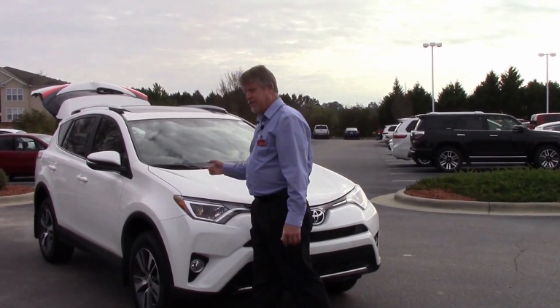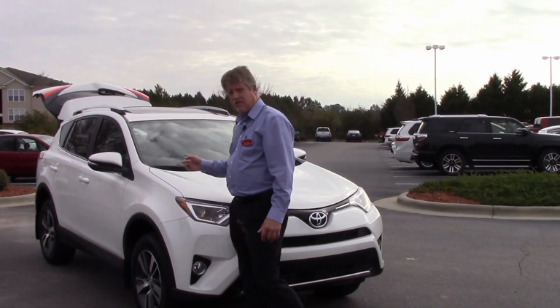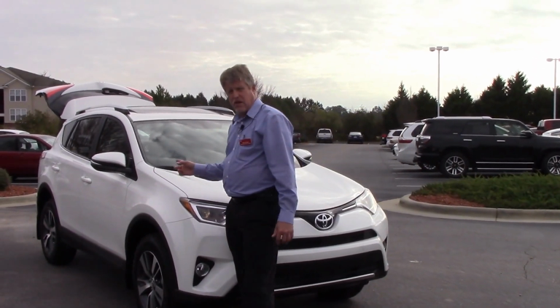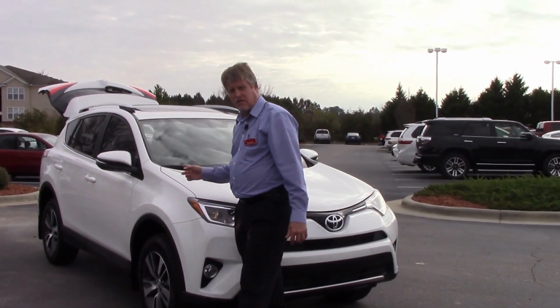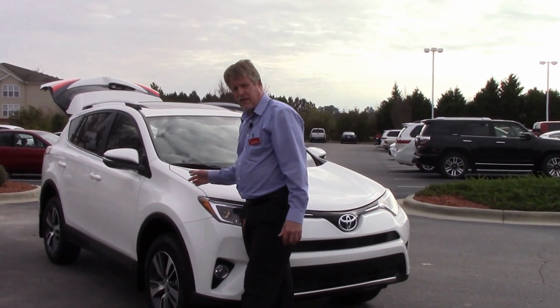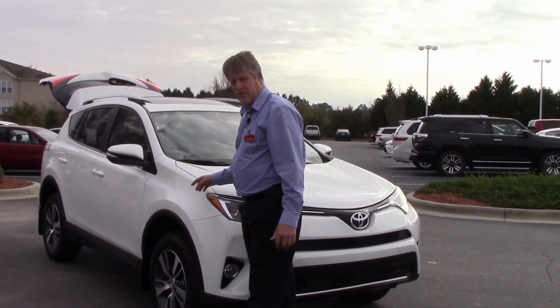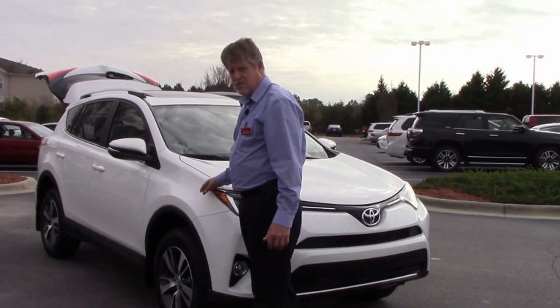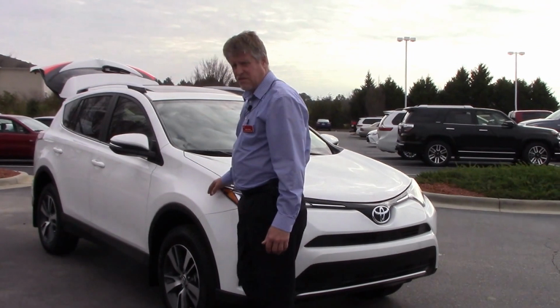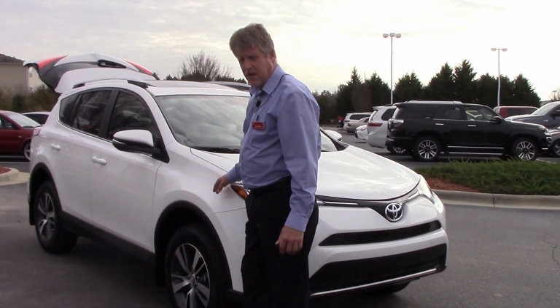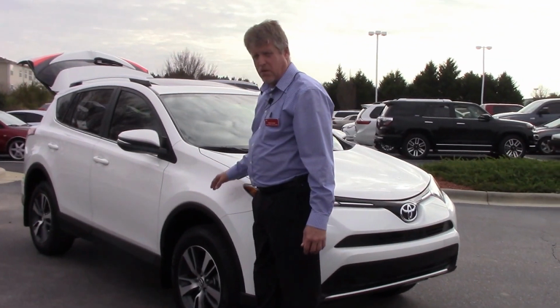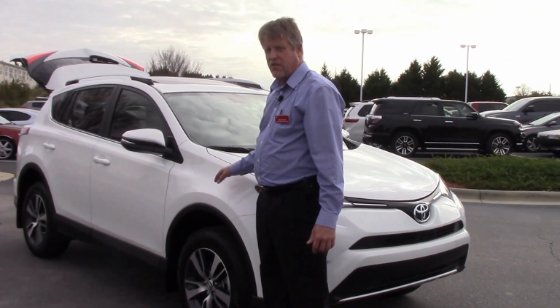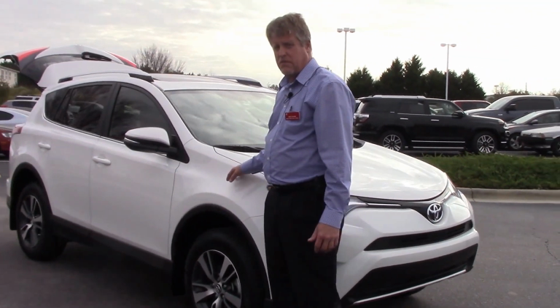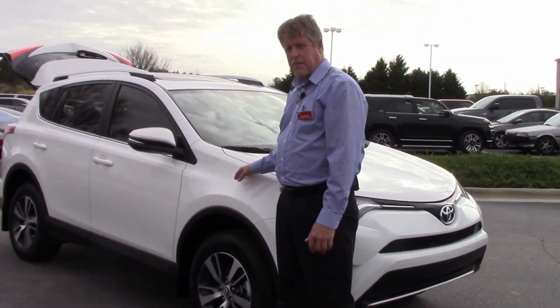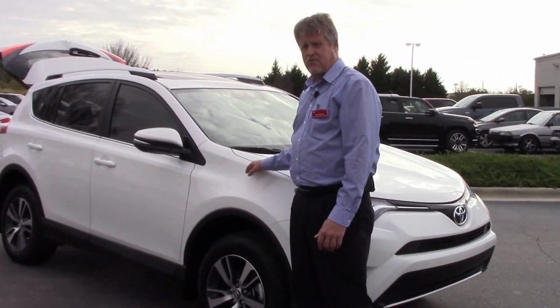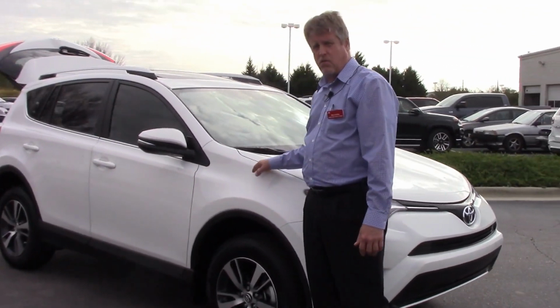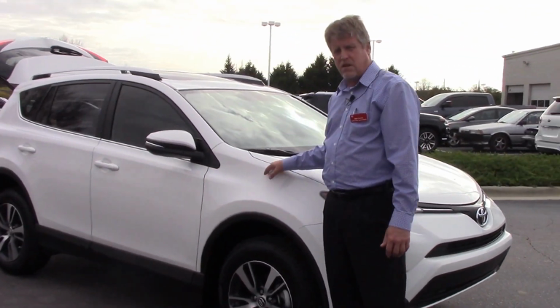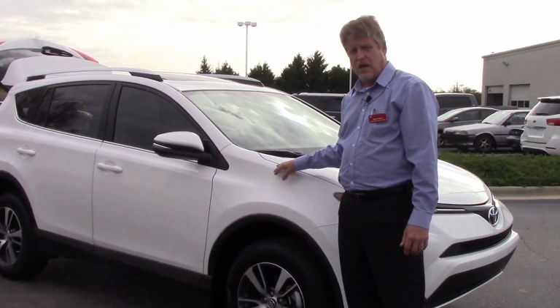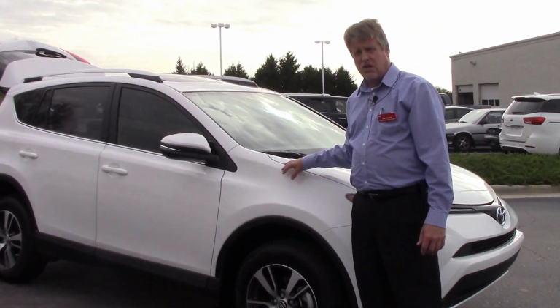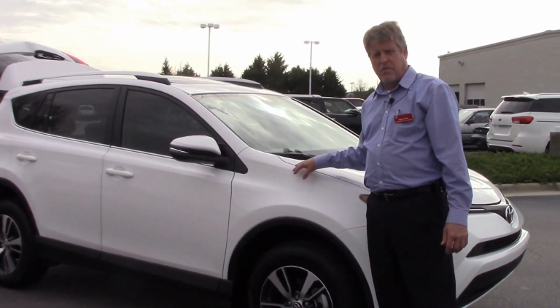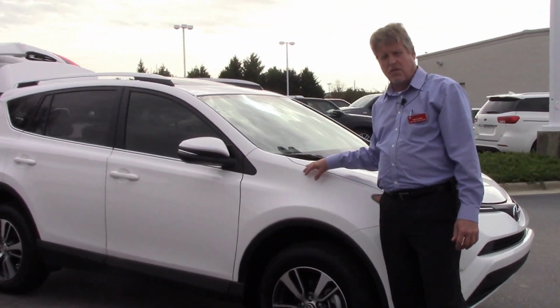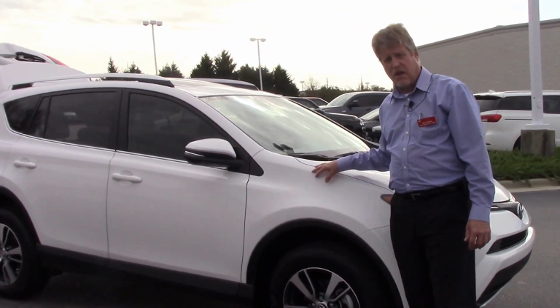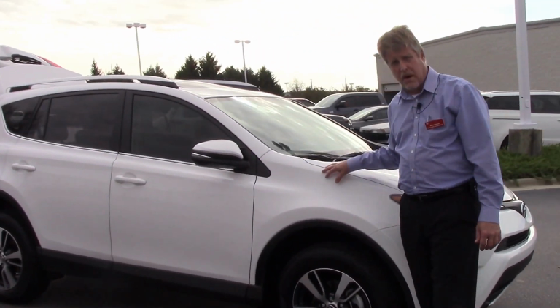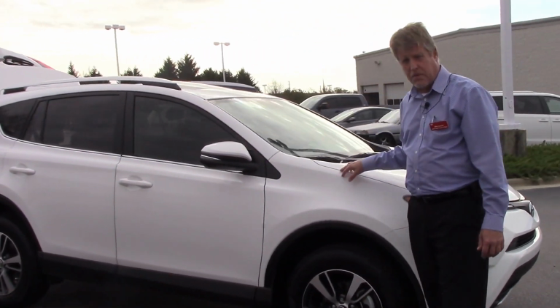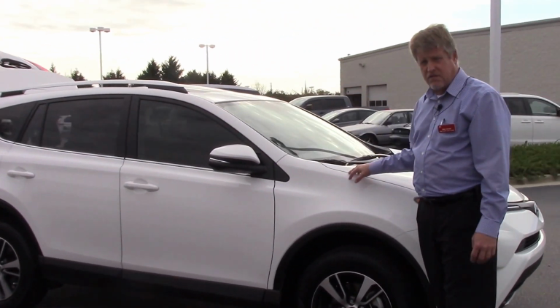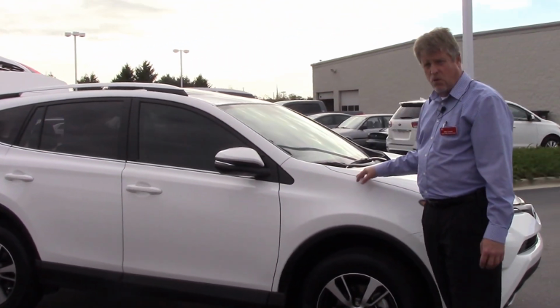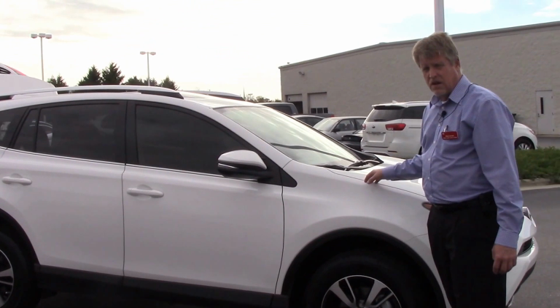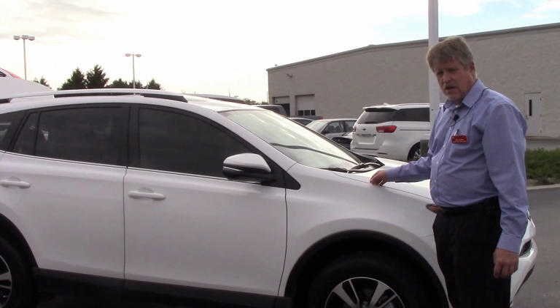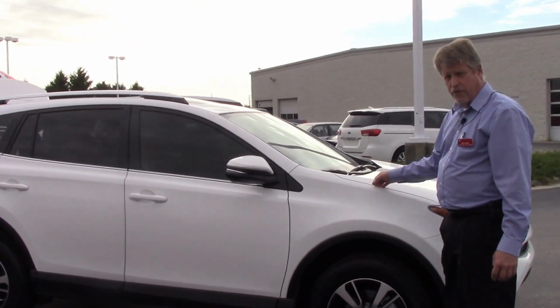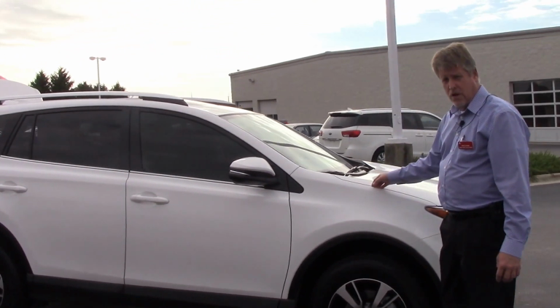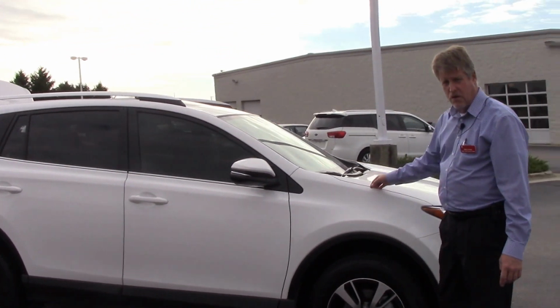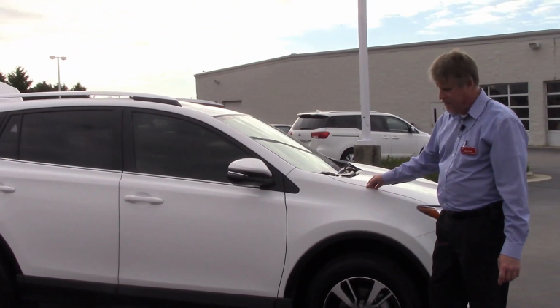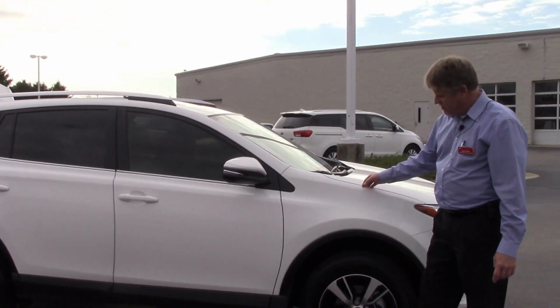This vehicle is Toyota certified, which gives you a seven-year, 100,000-mile powertrain warranty, a 12-month, 12,000-mile comprehensive warranty, and one full year of roadside assistance.